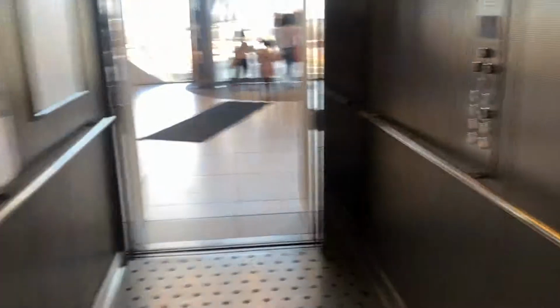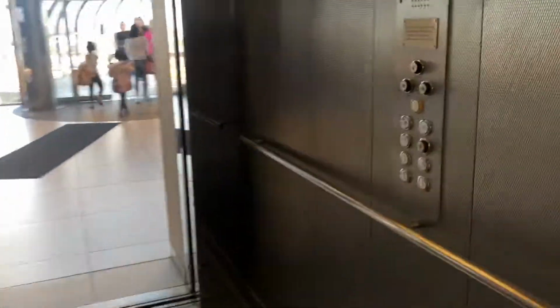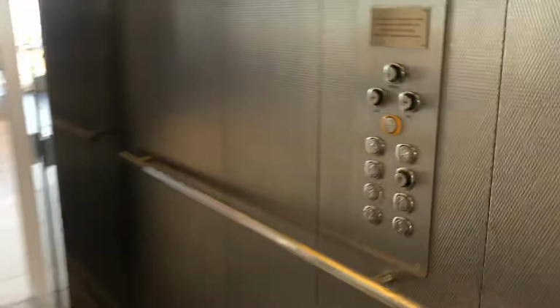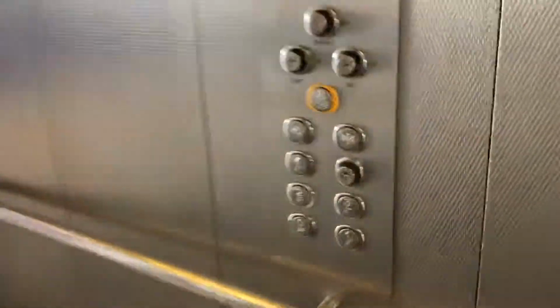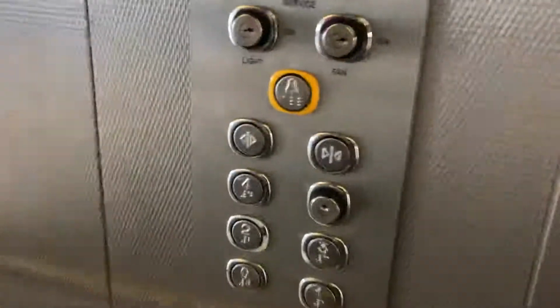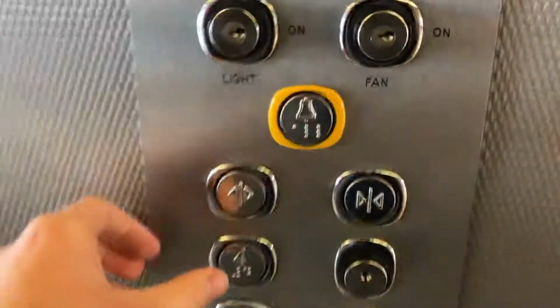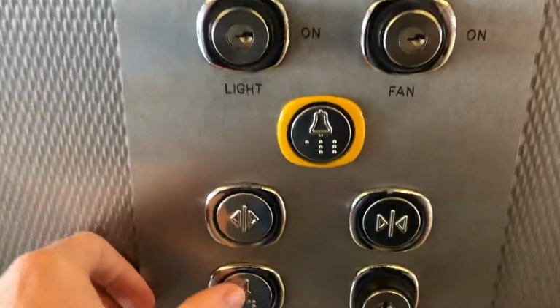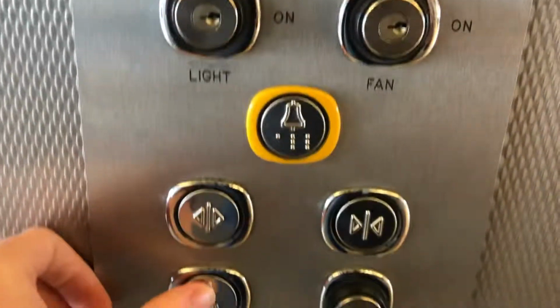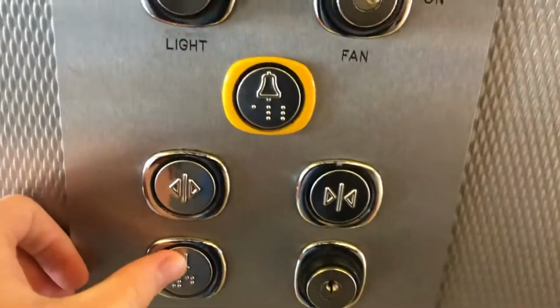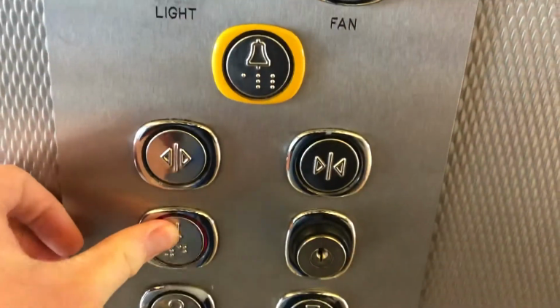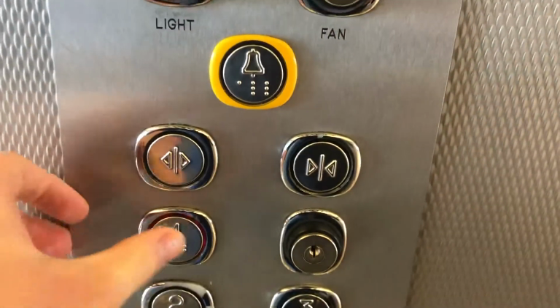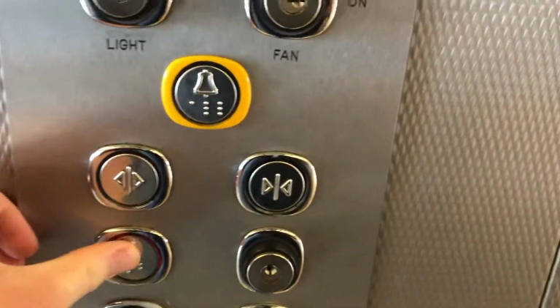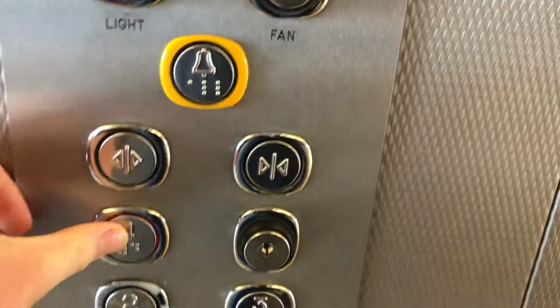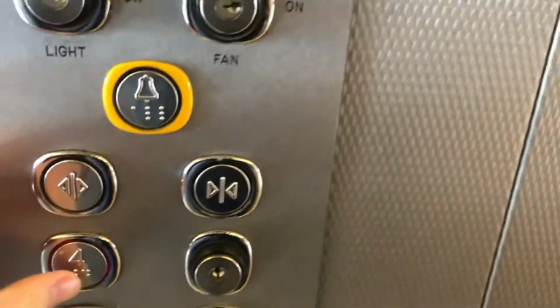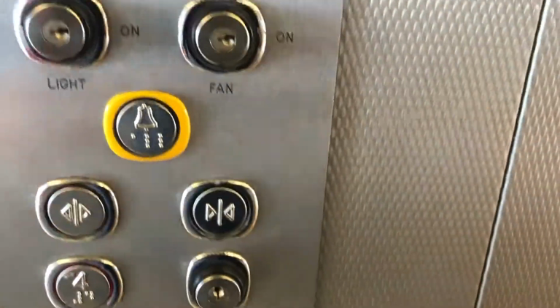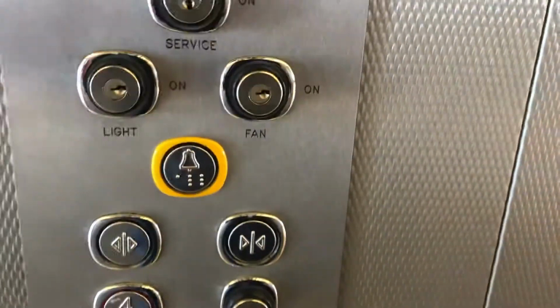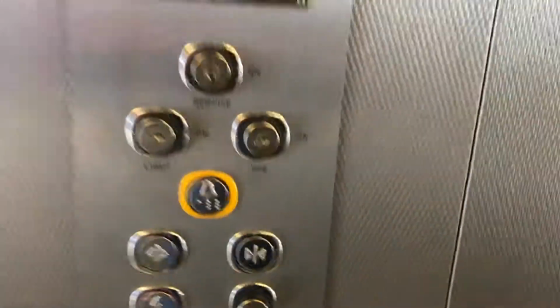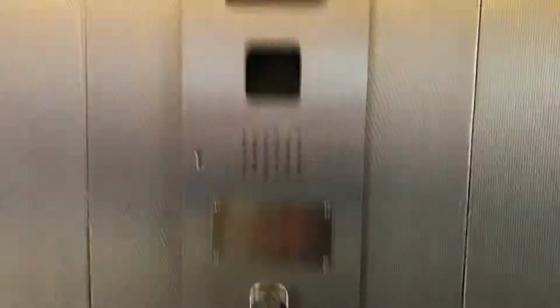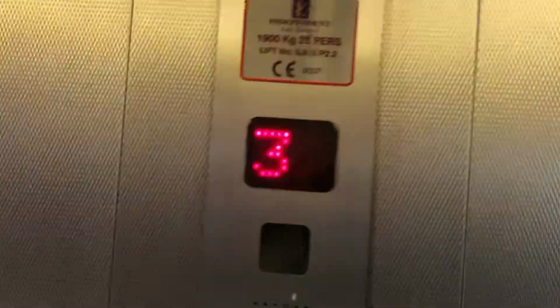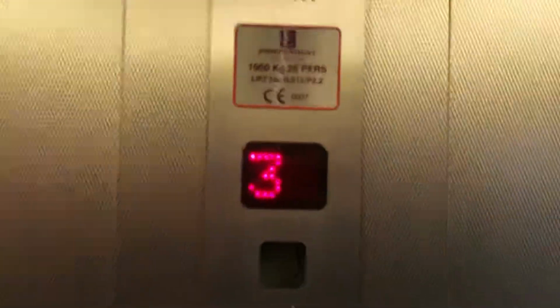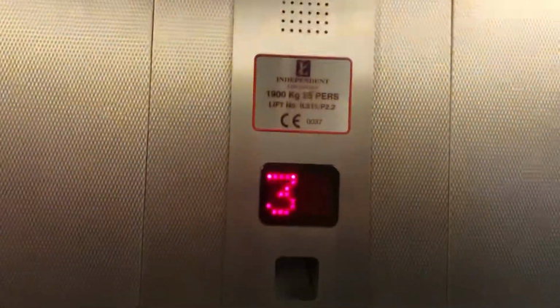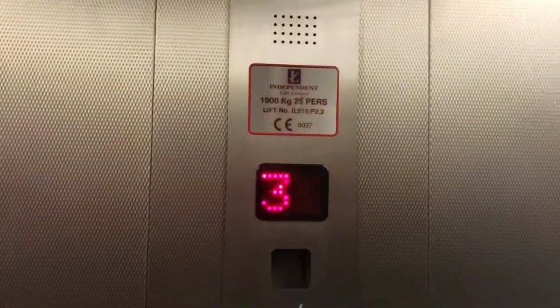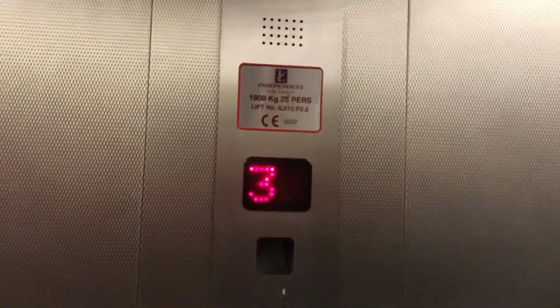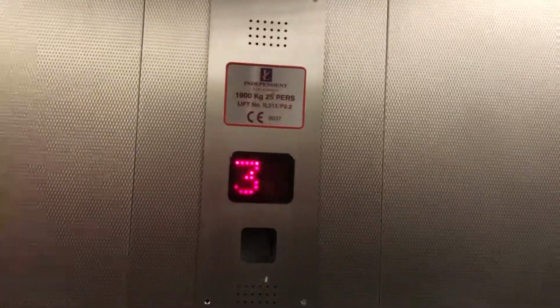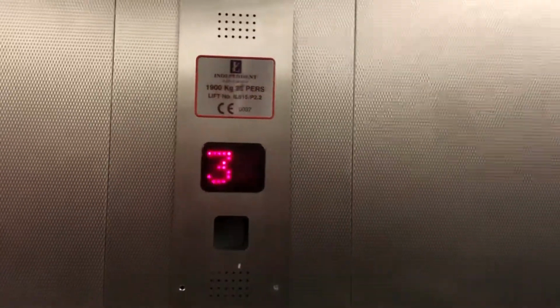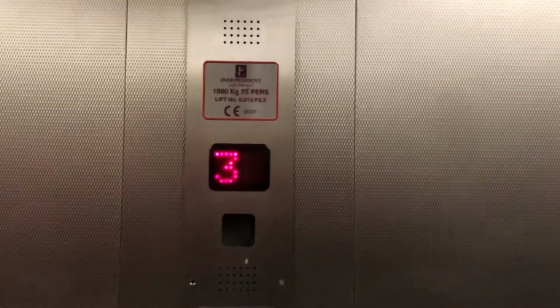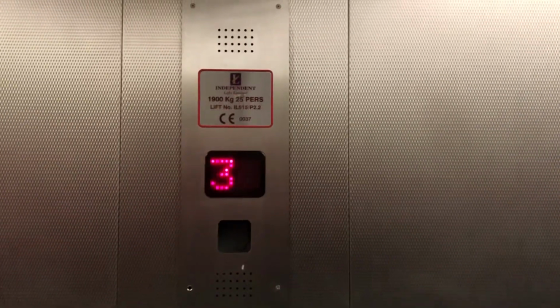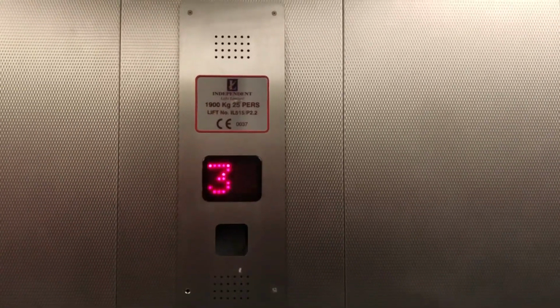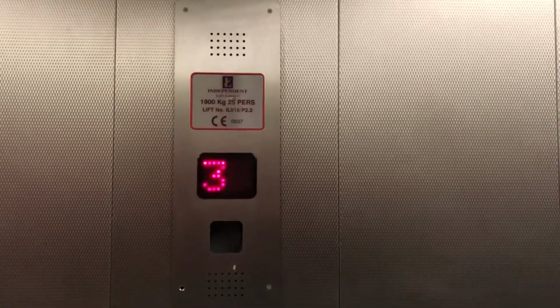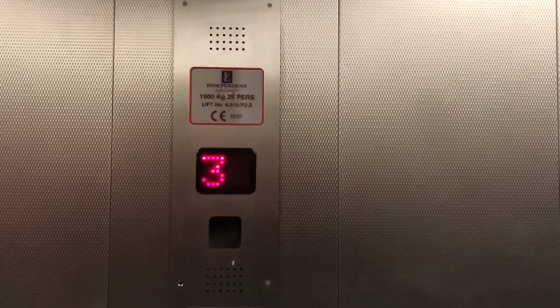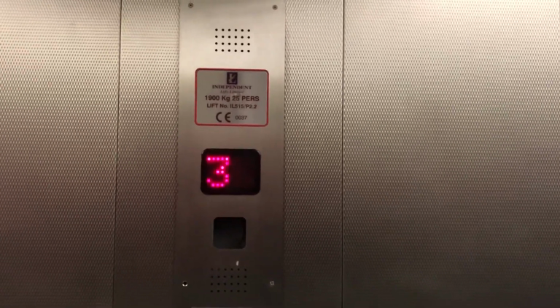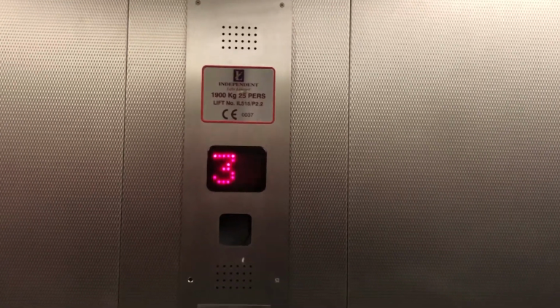This is the lift at Selfridges in Birmingham, currently at level four. It's an Independent Lifts Limited lift, with a capacity of 1,900 kilograms and 25 persons.